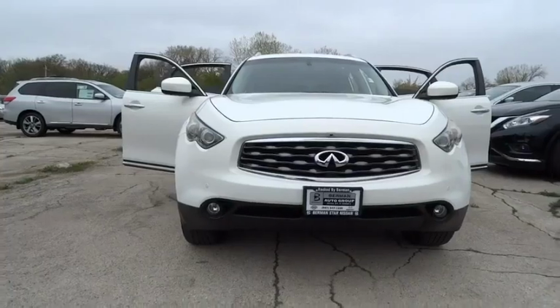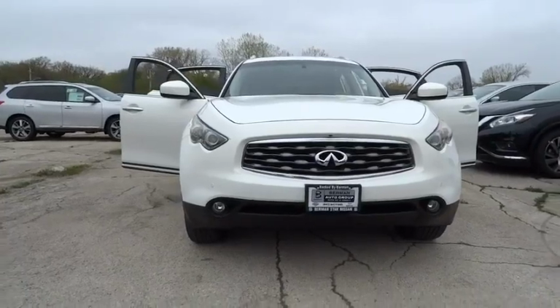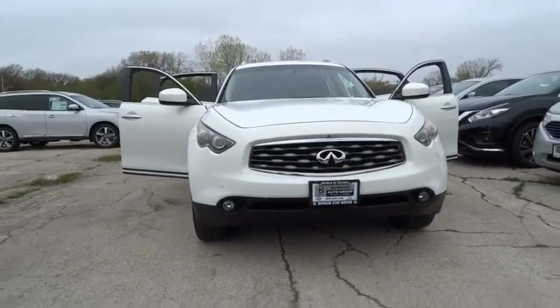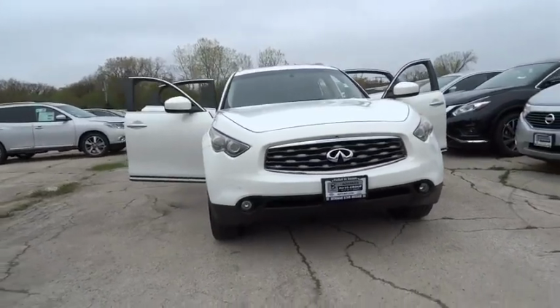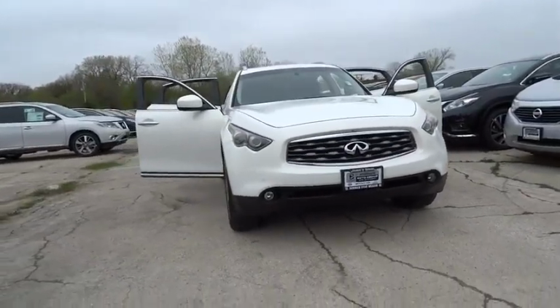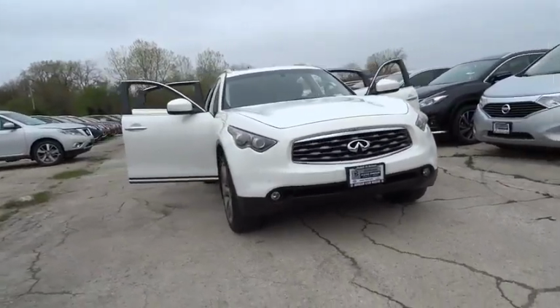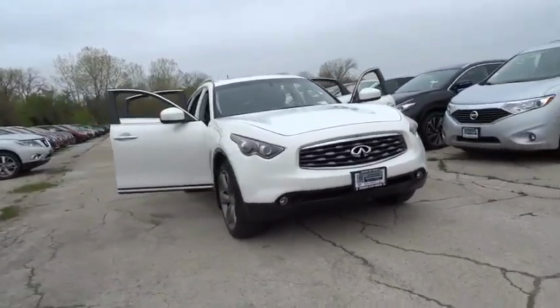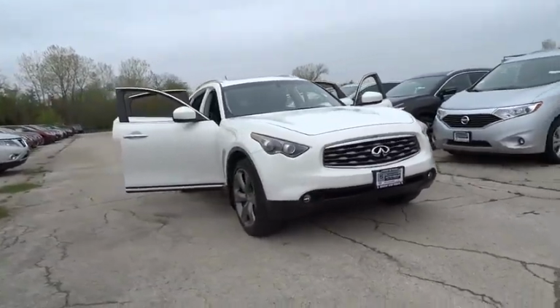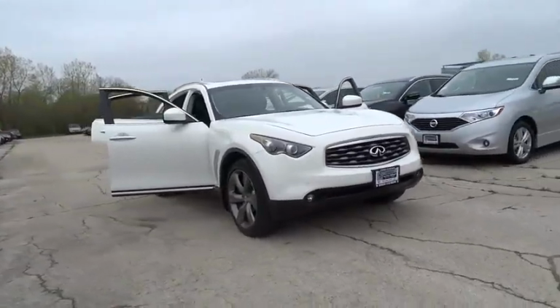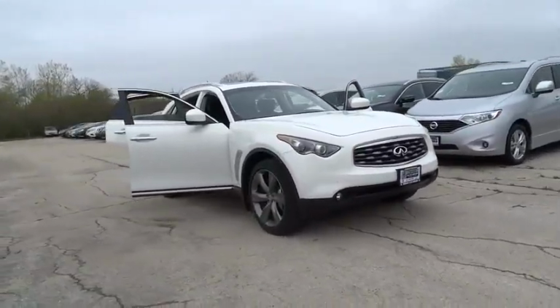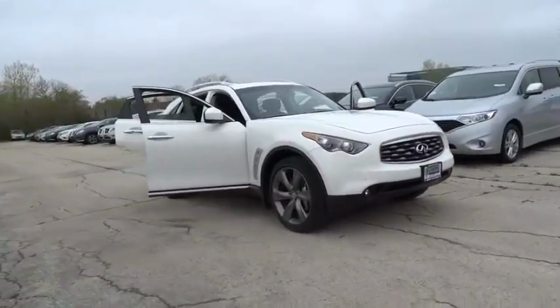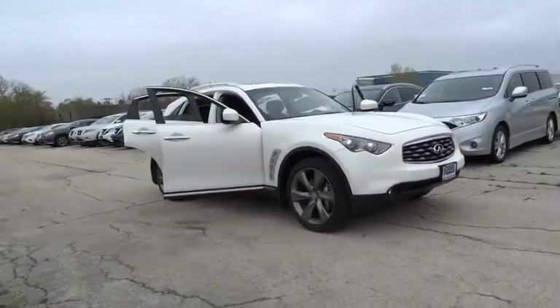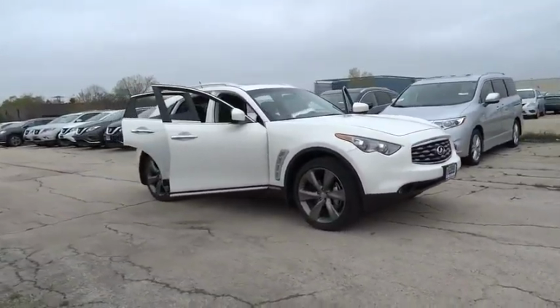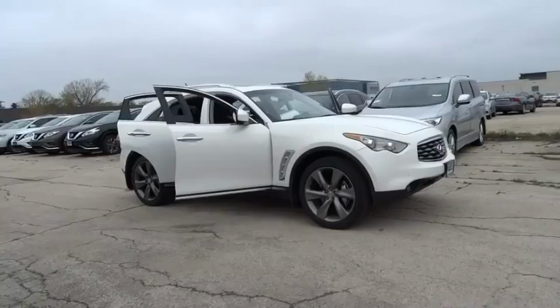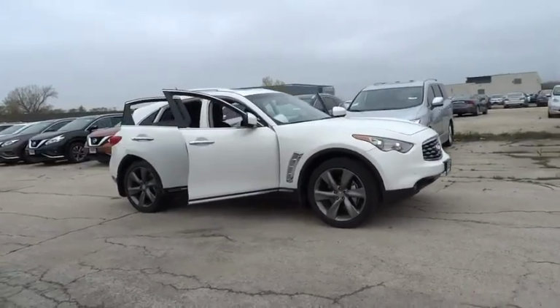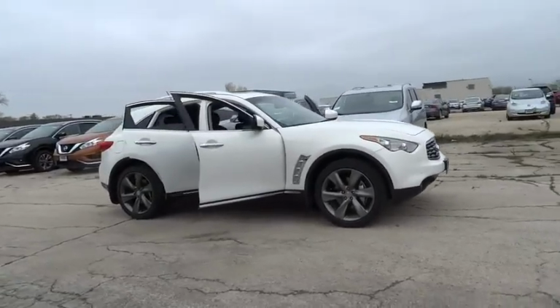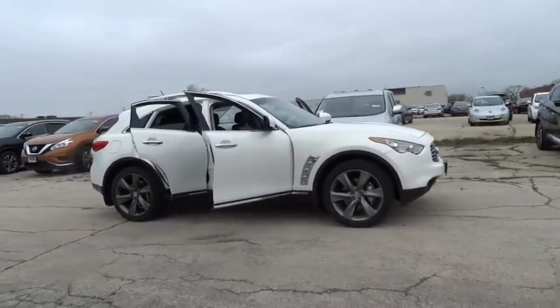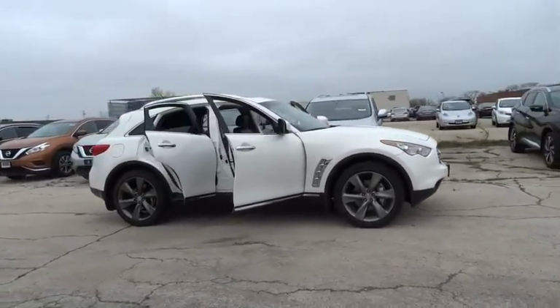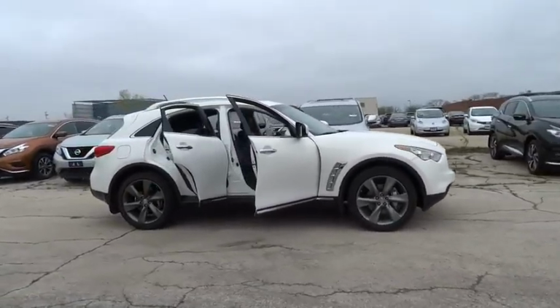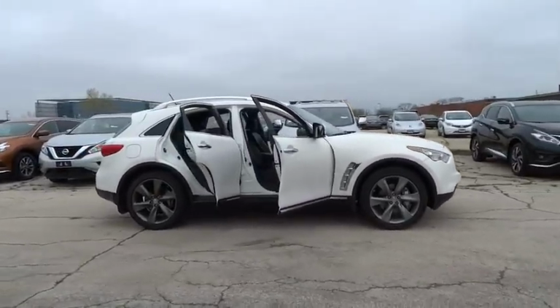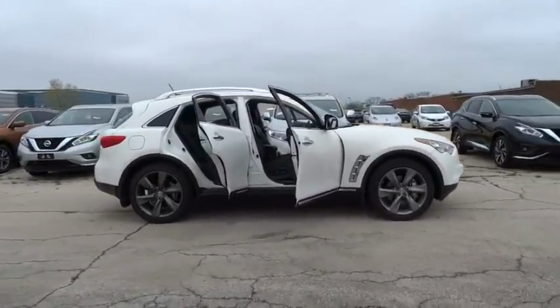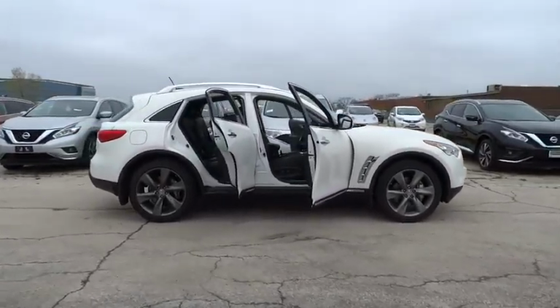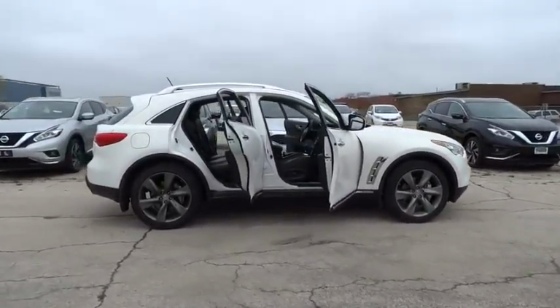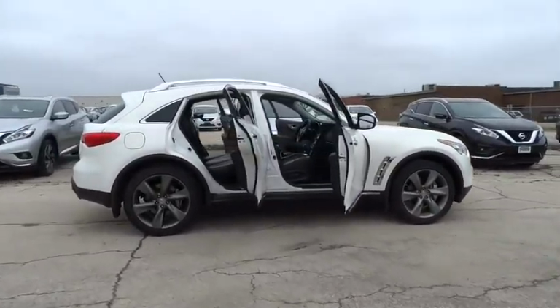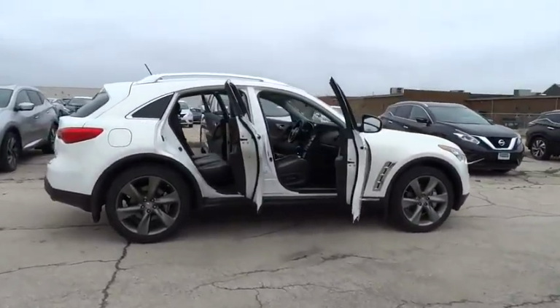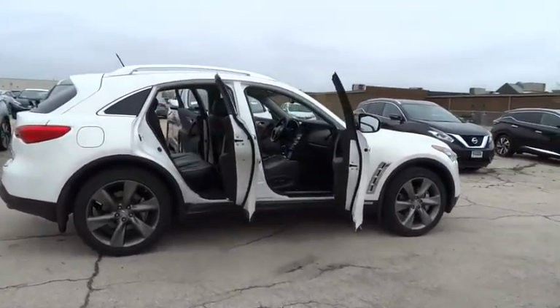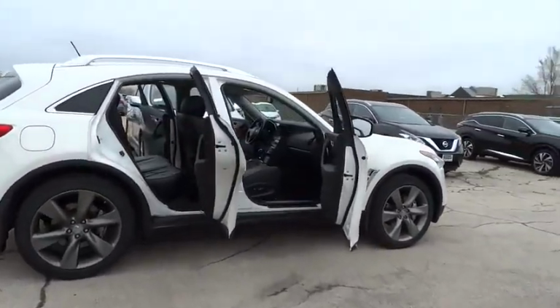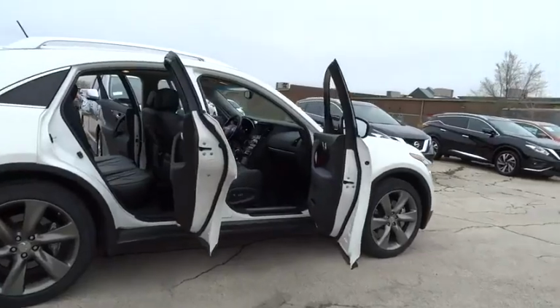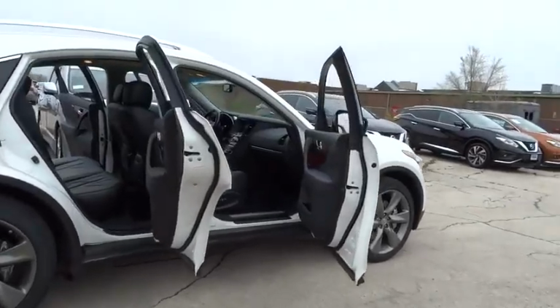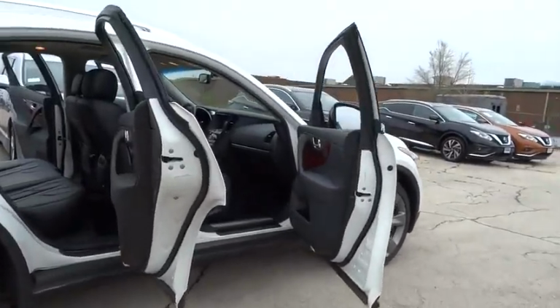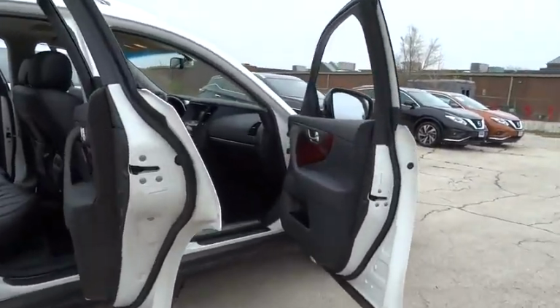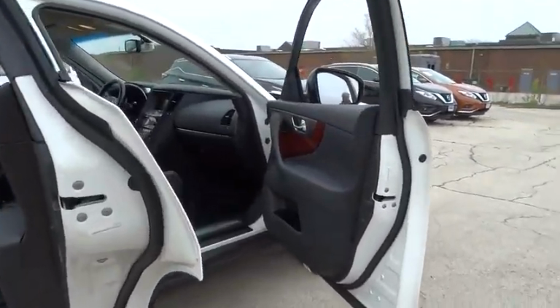The 2009 Infiniti FX50. Behold the iconic performance crossover. You won't be disappointed in the Infiniti FX50. This vehicle has less than 105,000 miles.